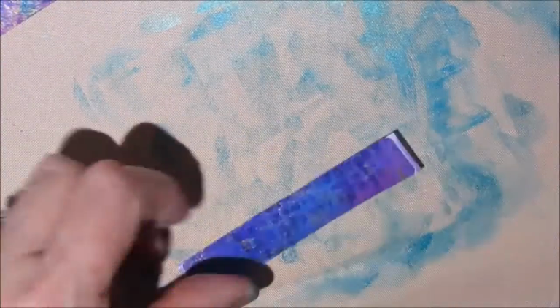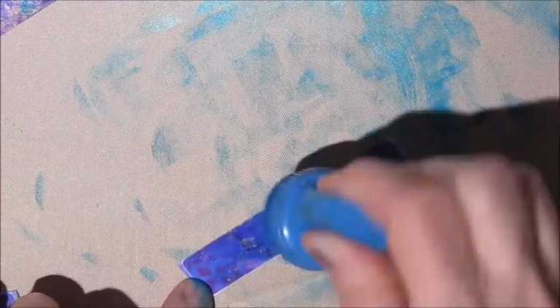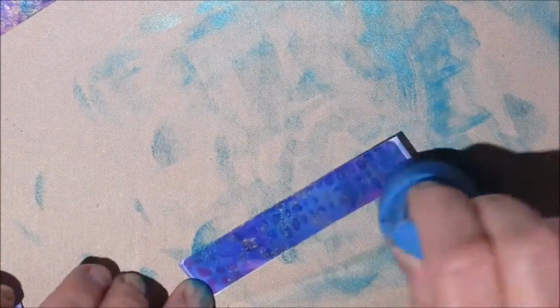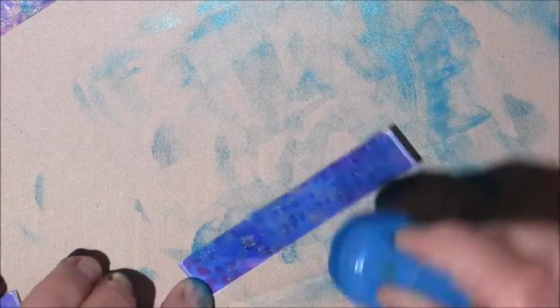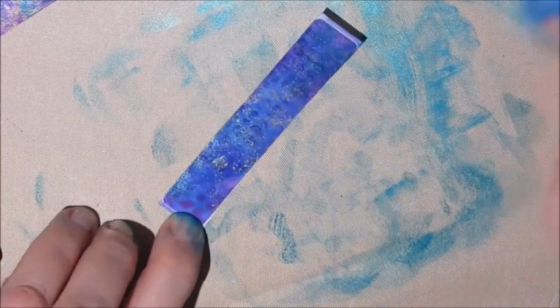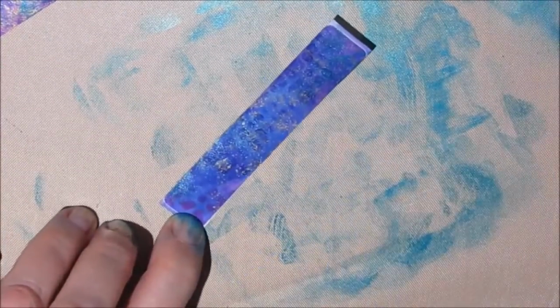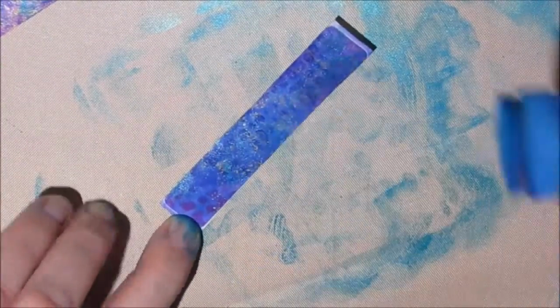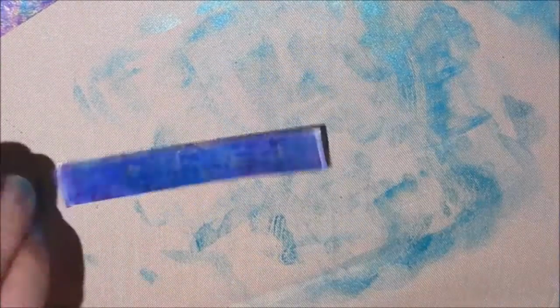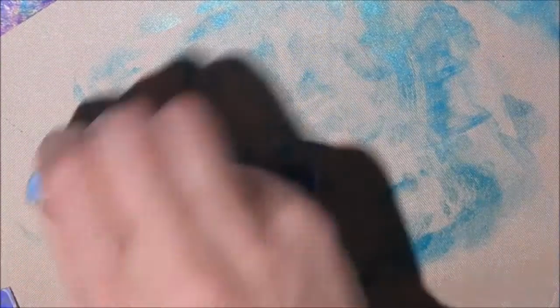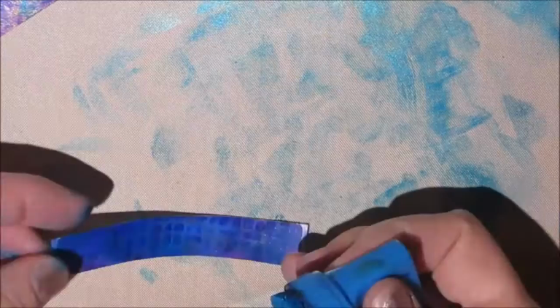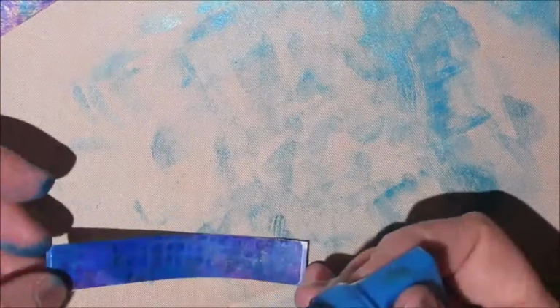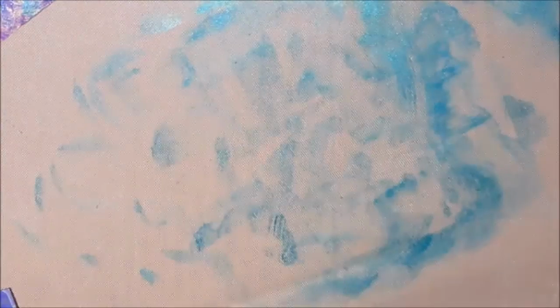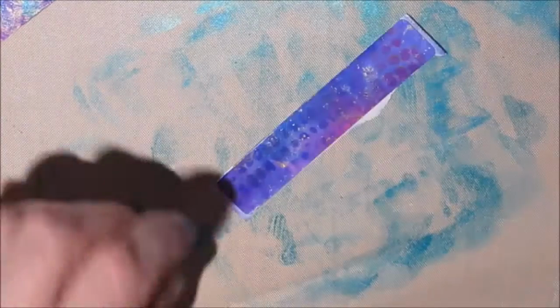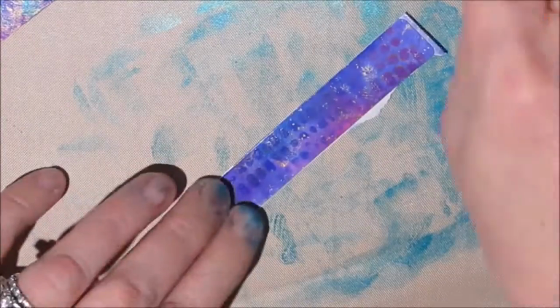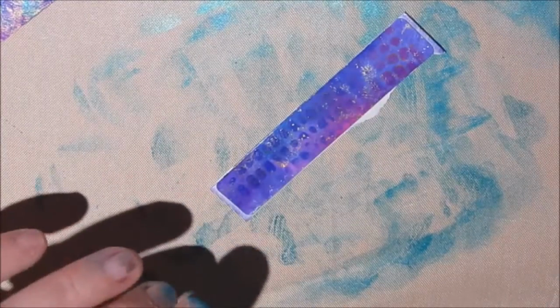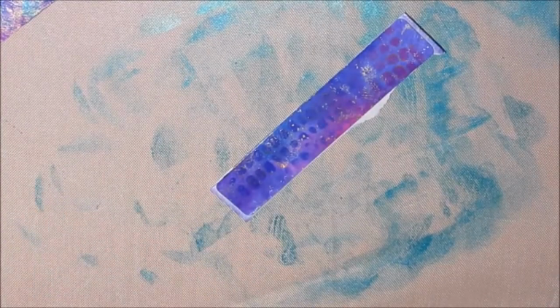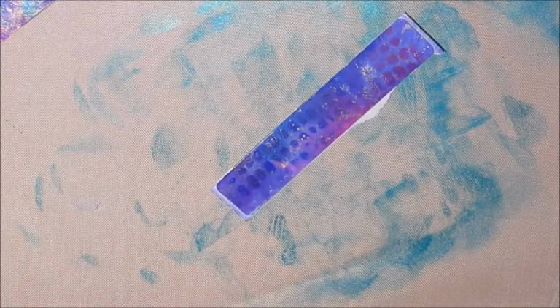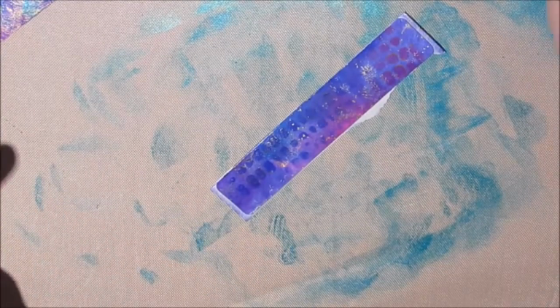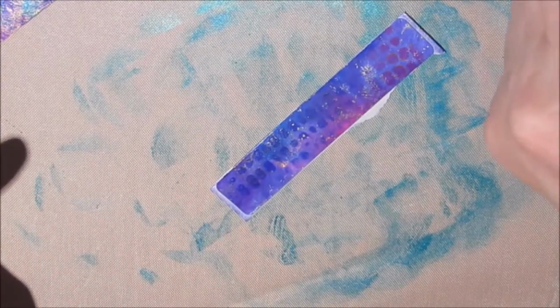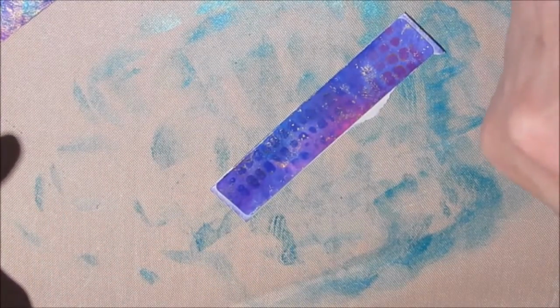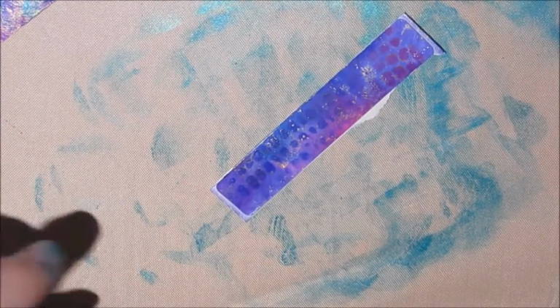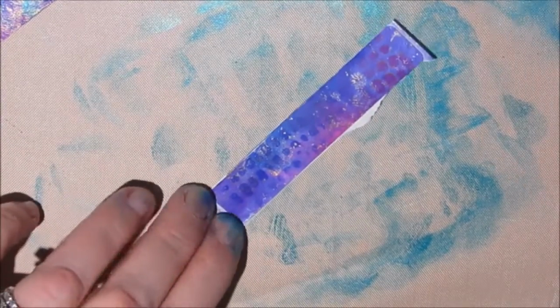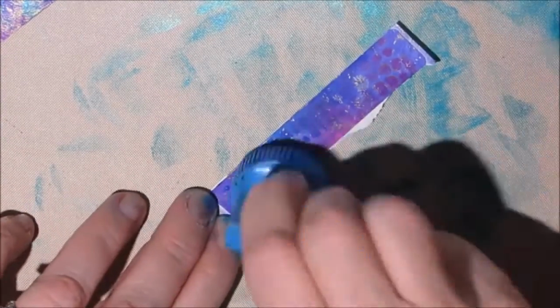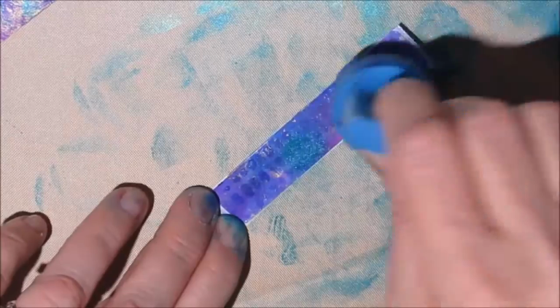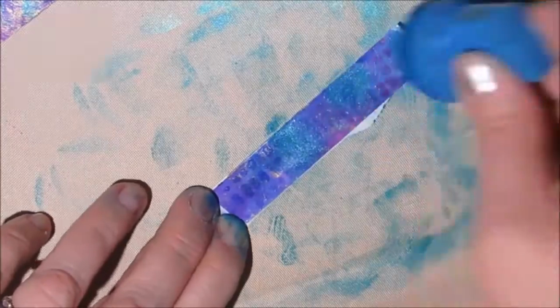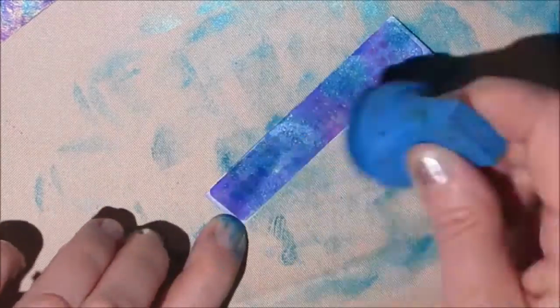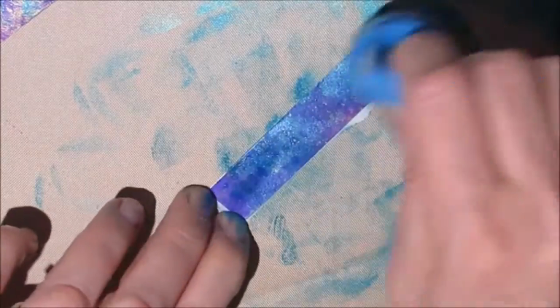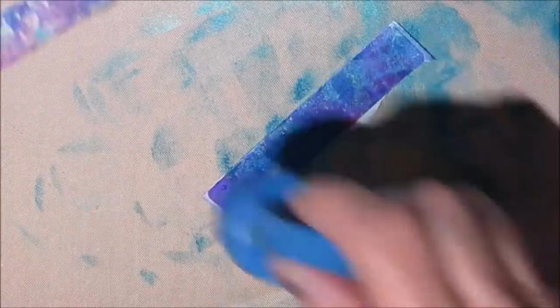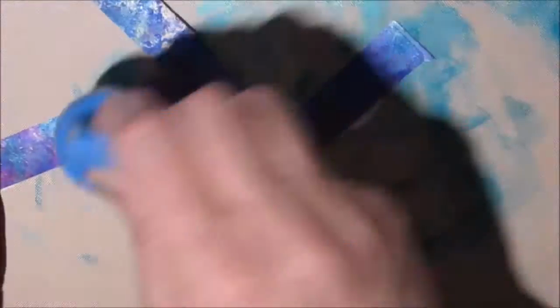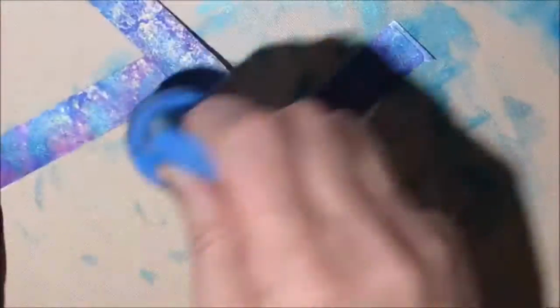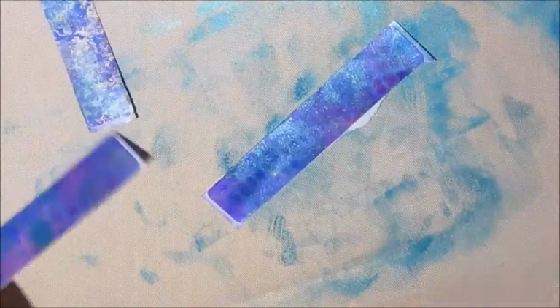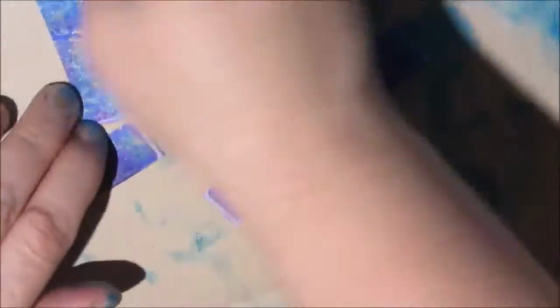The camera doesn't do this justice. This page — the iridescence, the two-tone iridescent that comes from this paint — this blue-green iridescent paint is amazing.